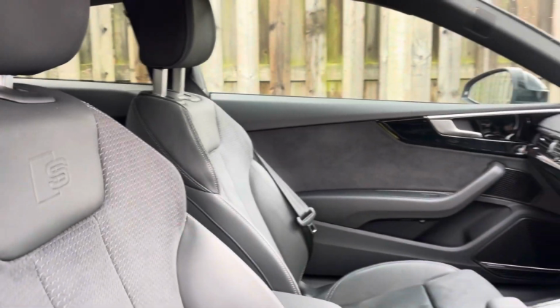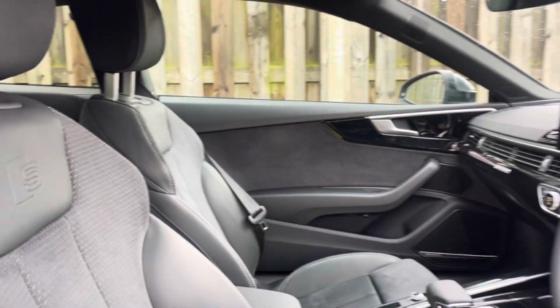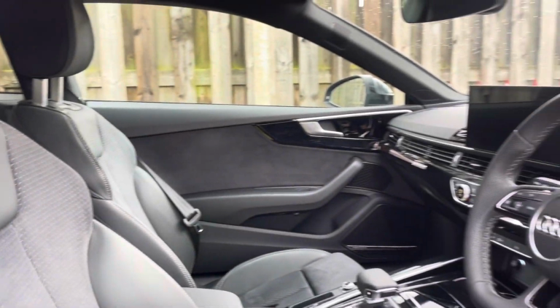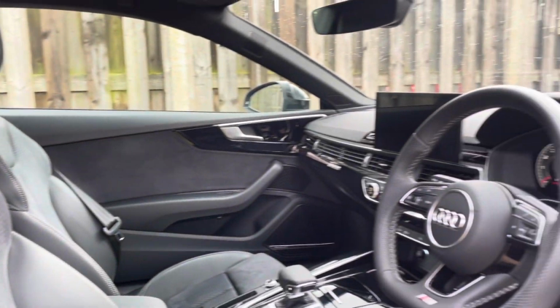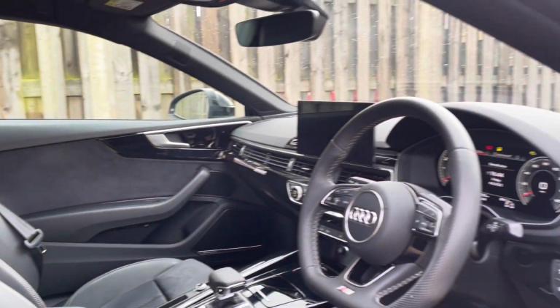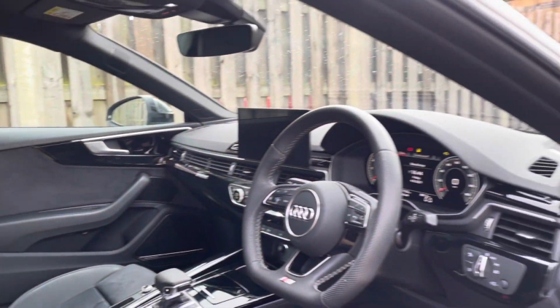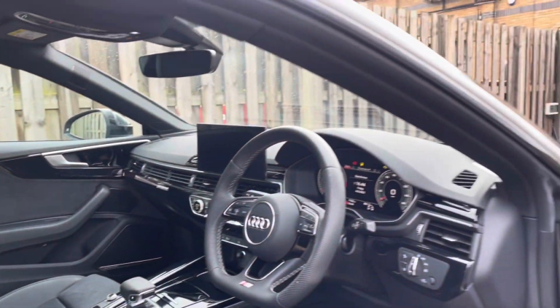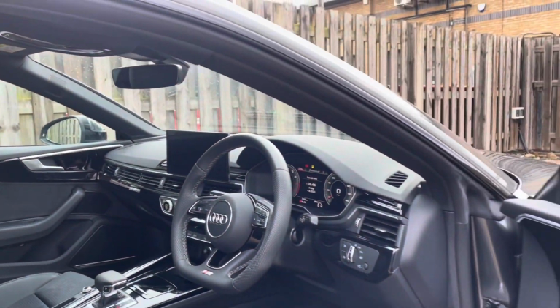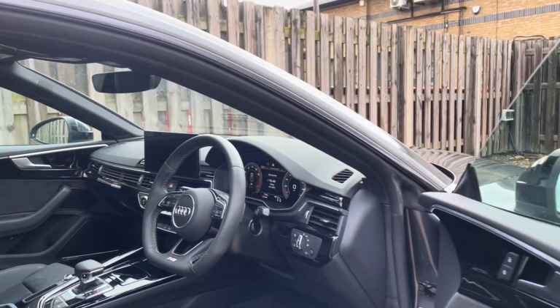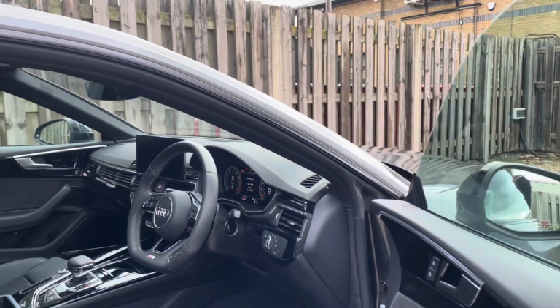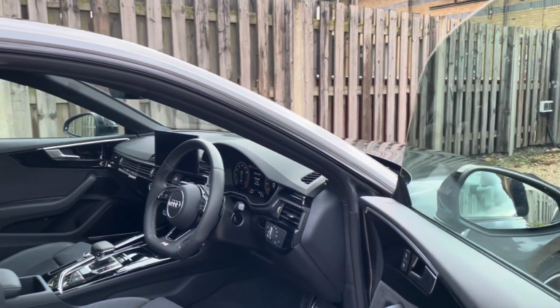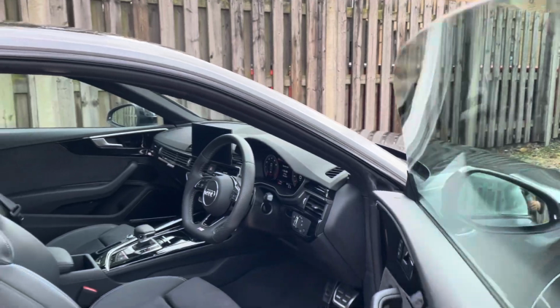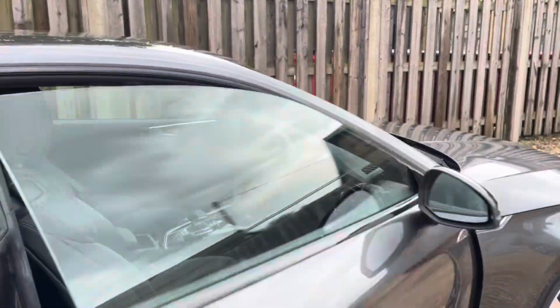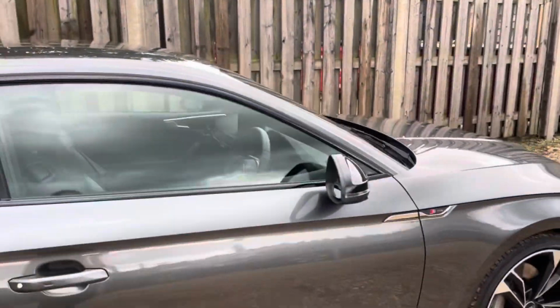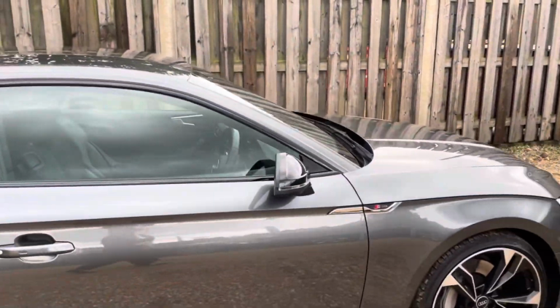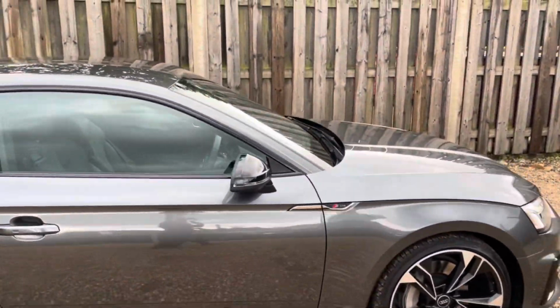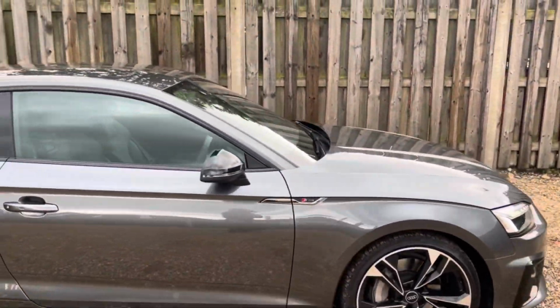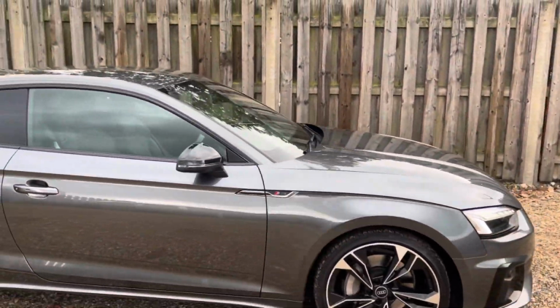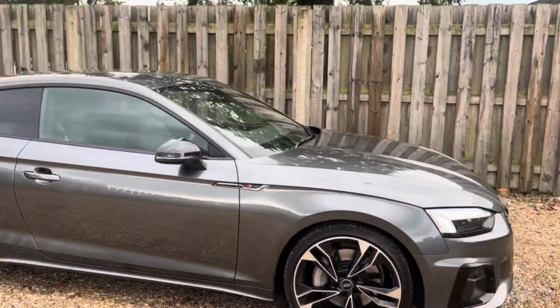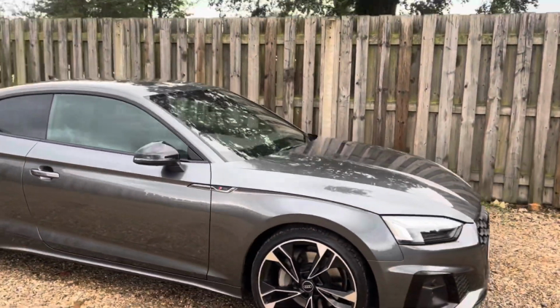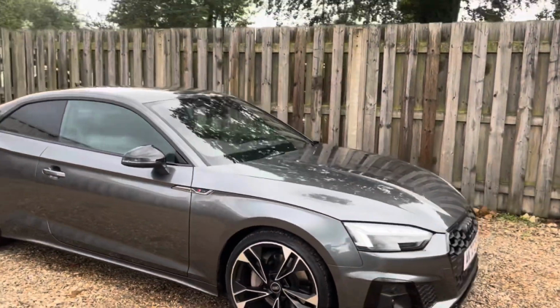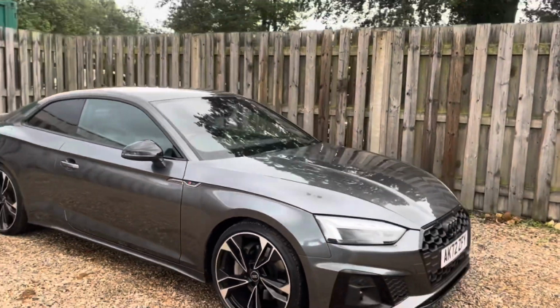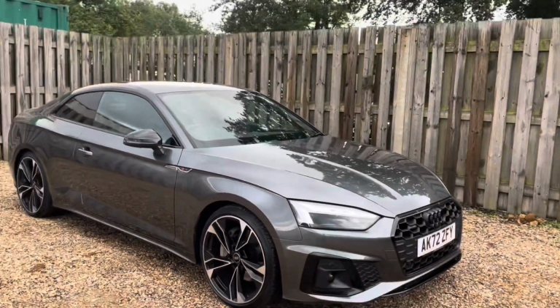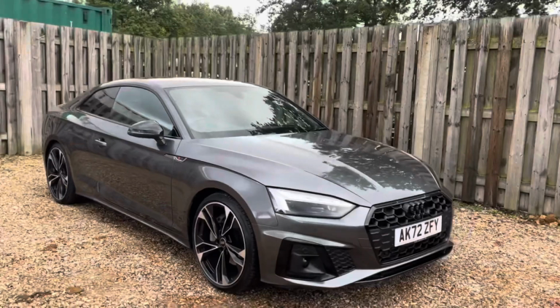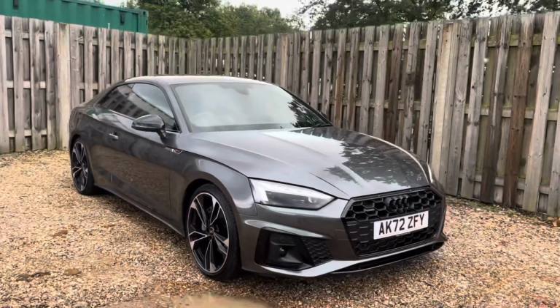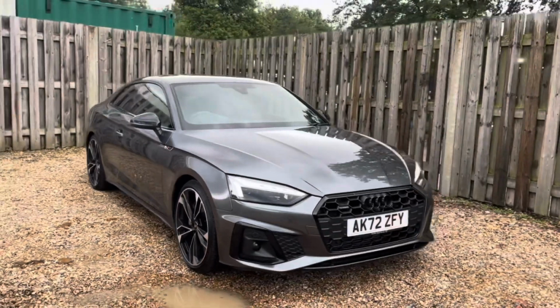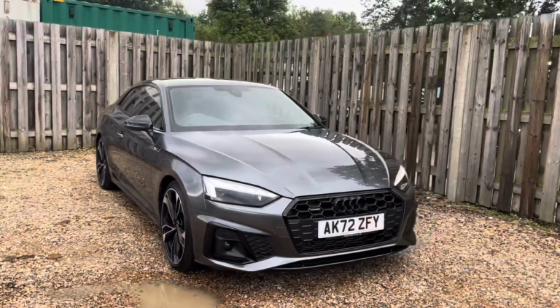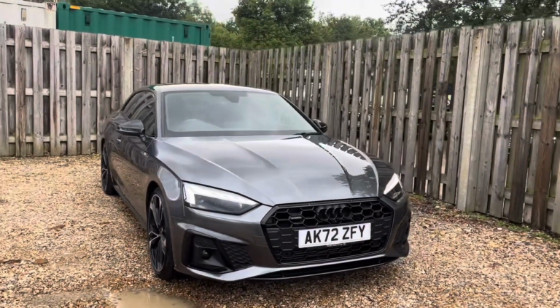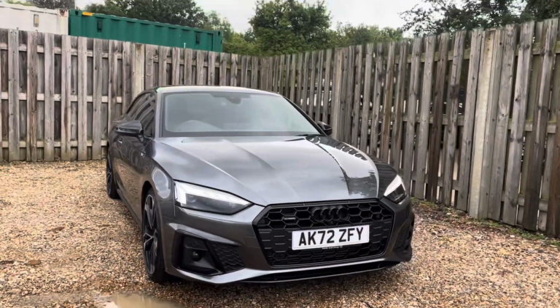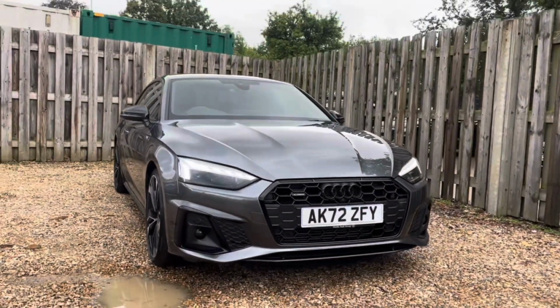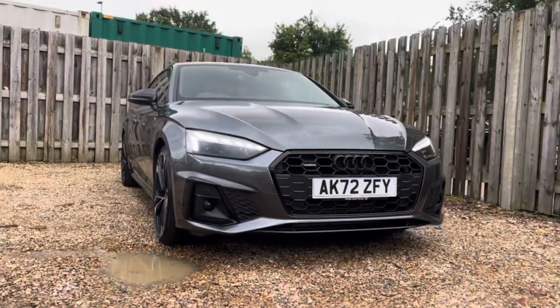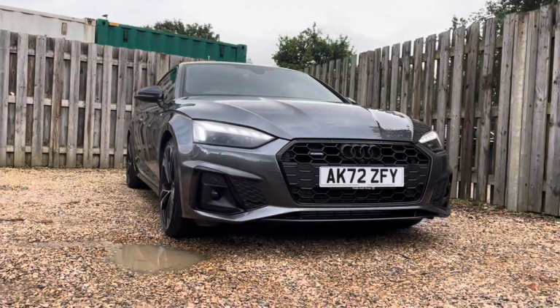Thank you for taking the interest in this stunning approved used Audi A5 Black Edition. For more information, please contact Cambridge Audi on 01223 414 181. We hope to hear from you soon!